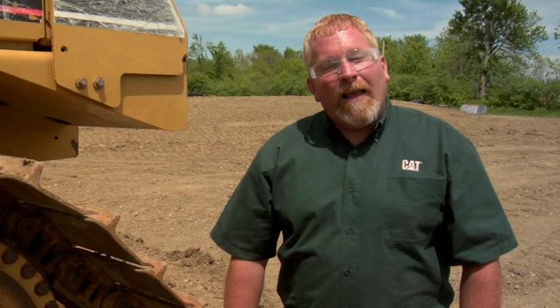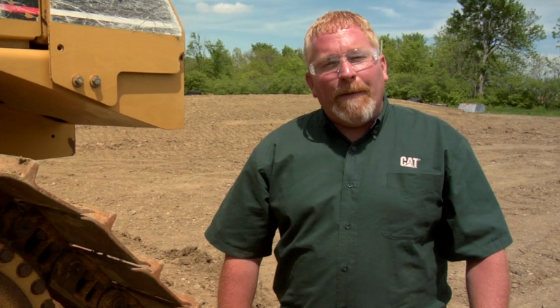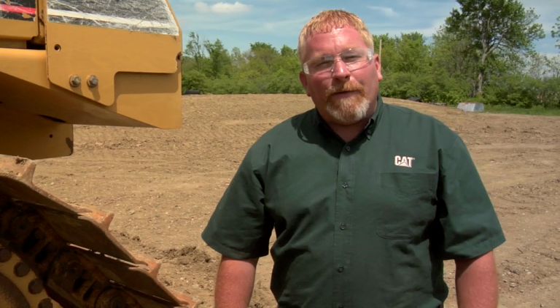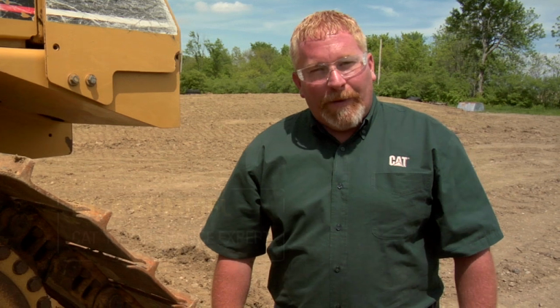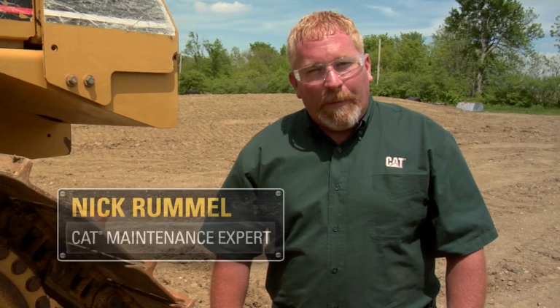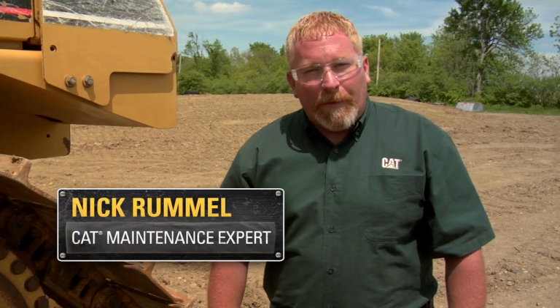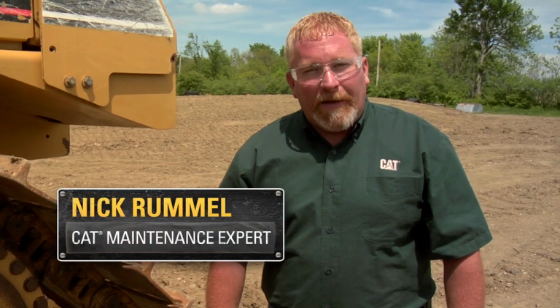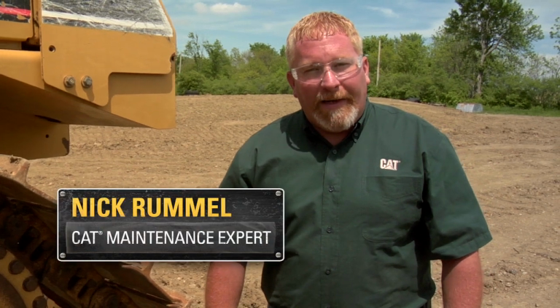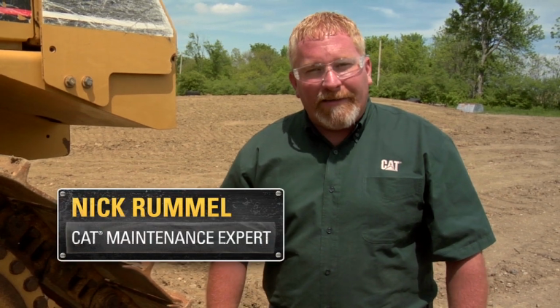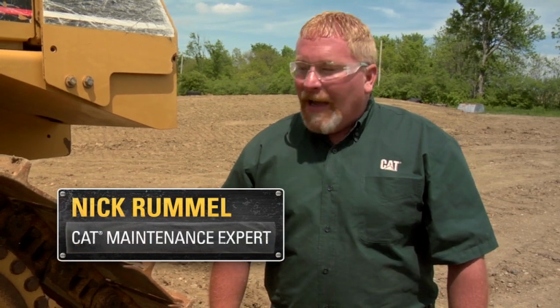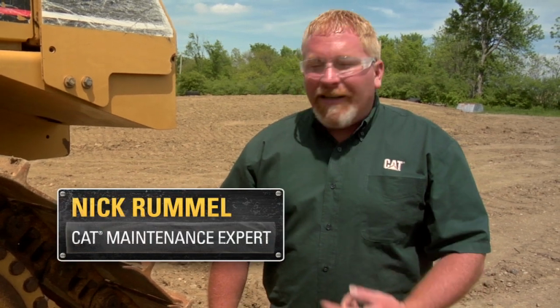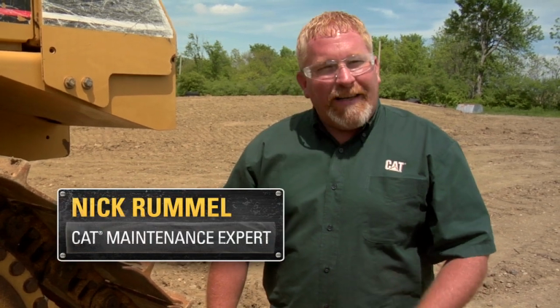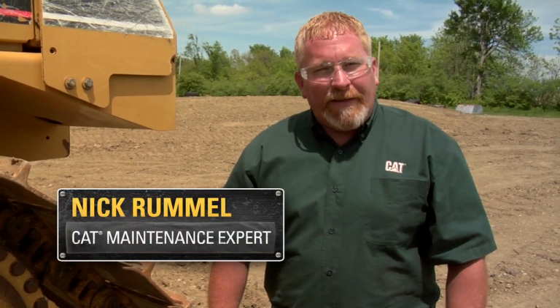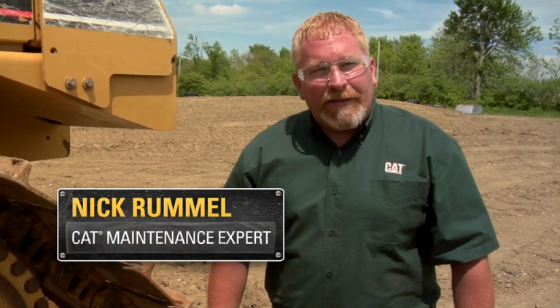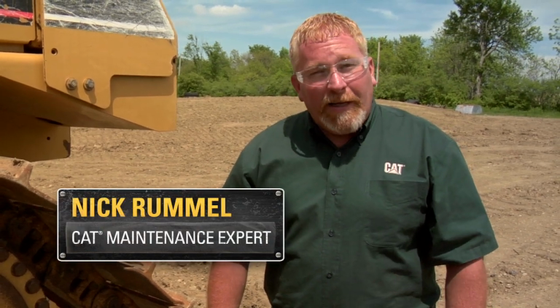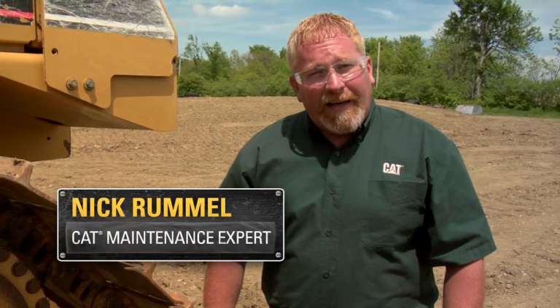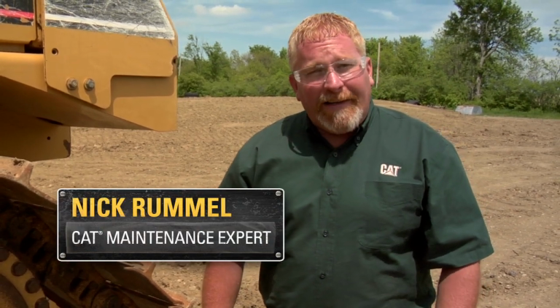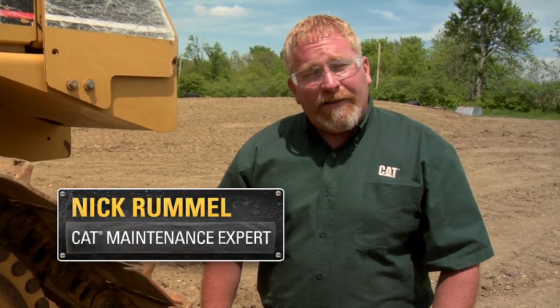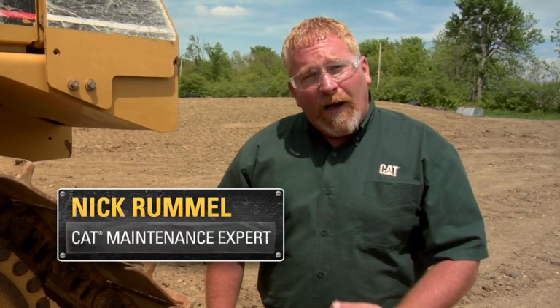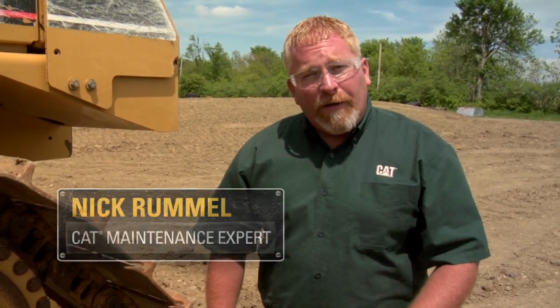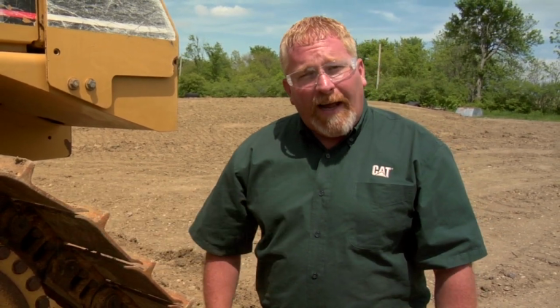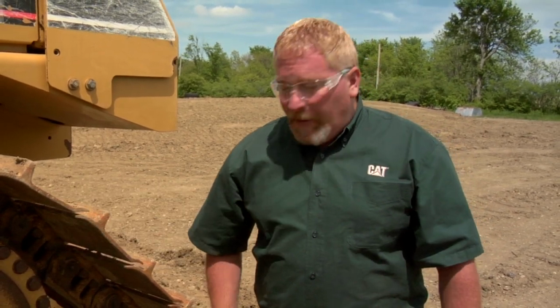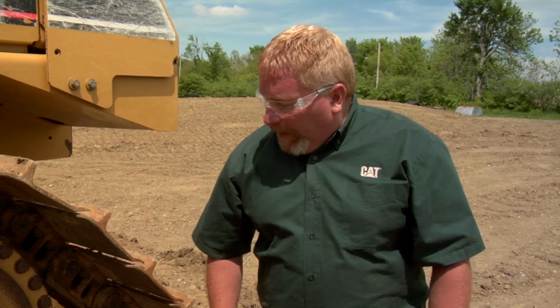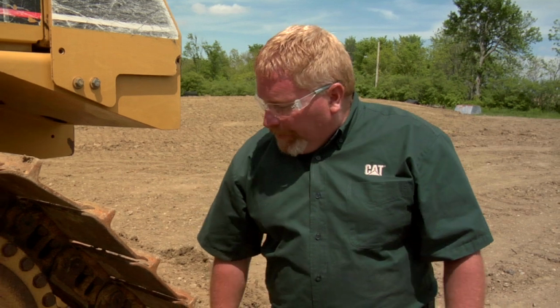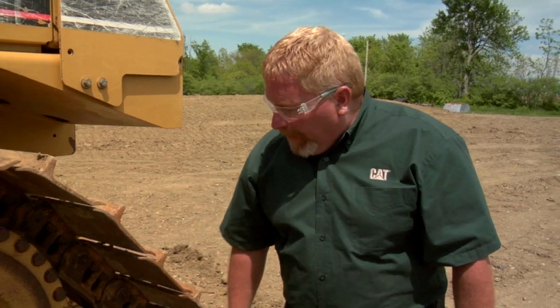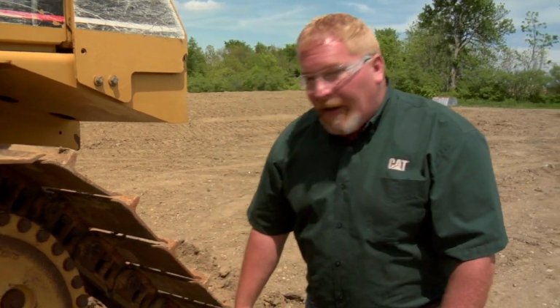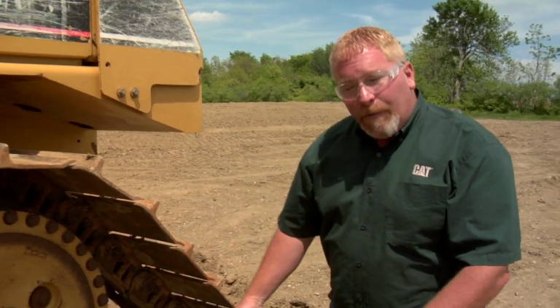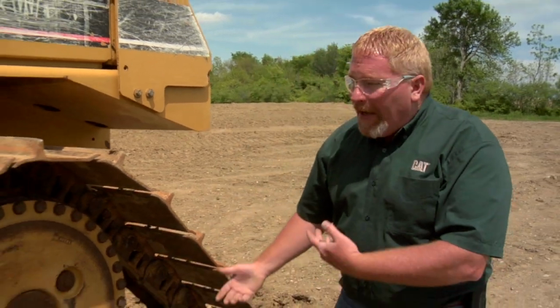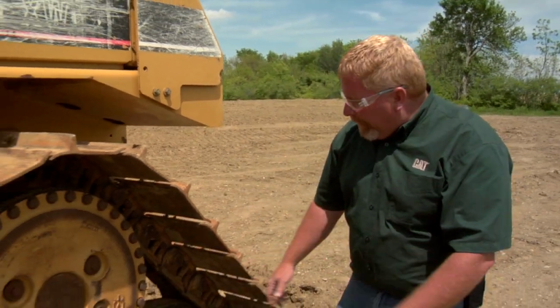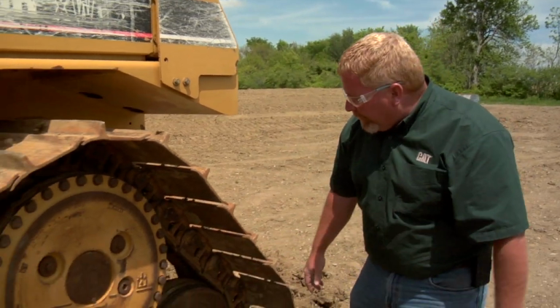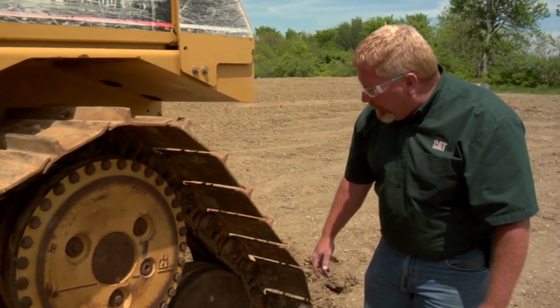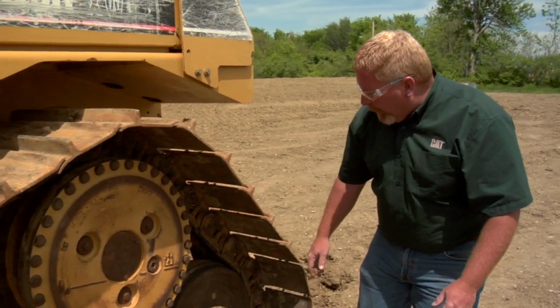Hi, I'm Nick Rummel with Caterpillar Preventive Maintenance. I wanted to give you some tips and ideas on your tracks and undercarriage. What we have here is a D6R.